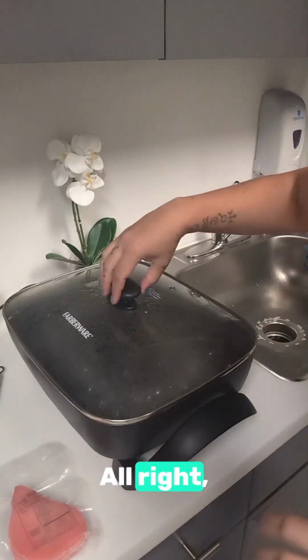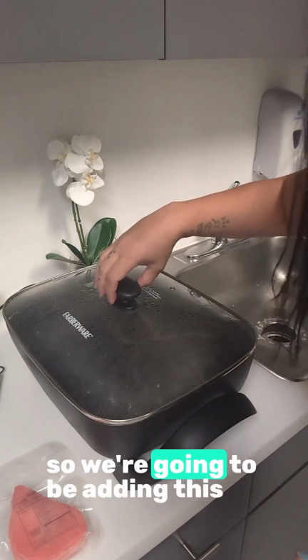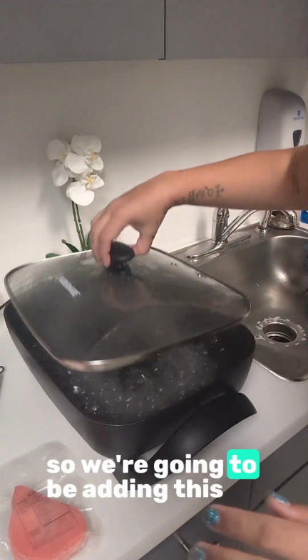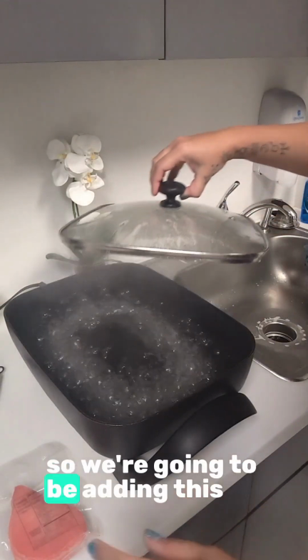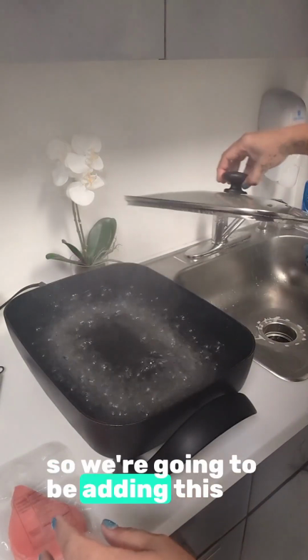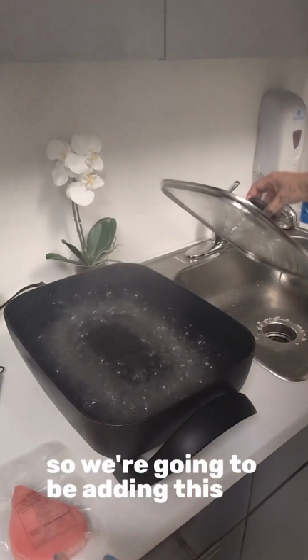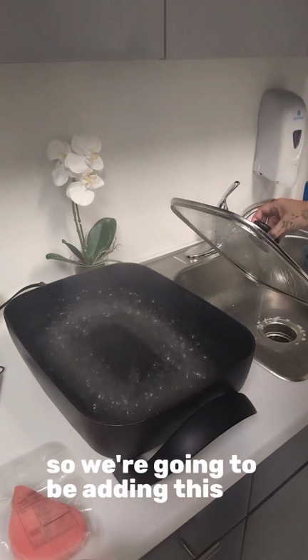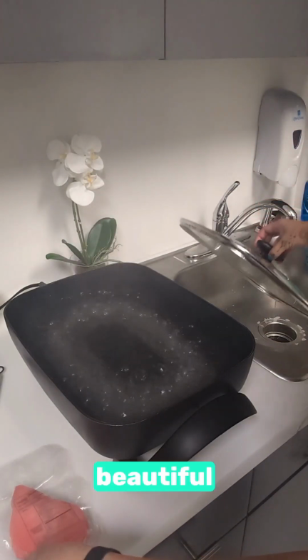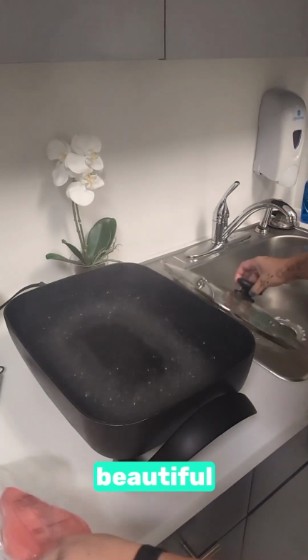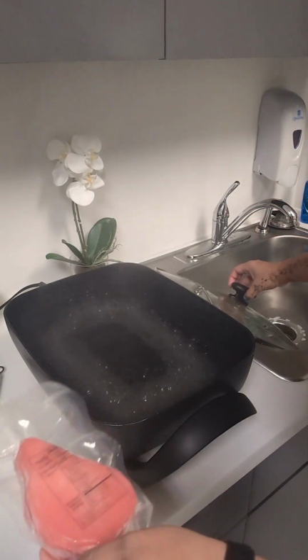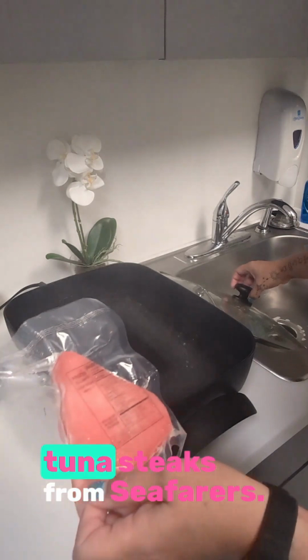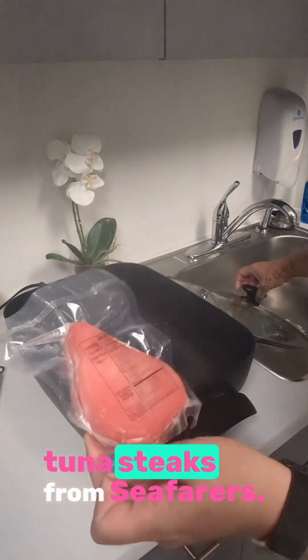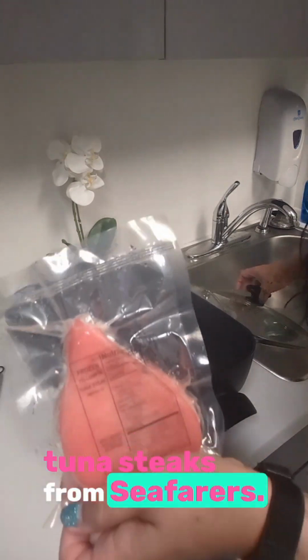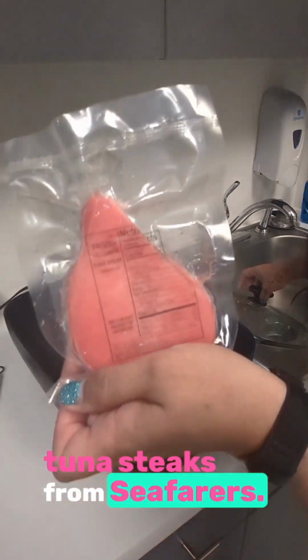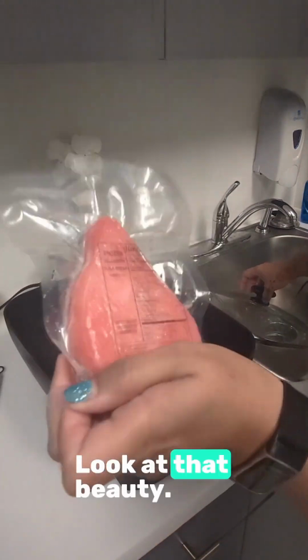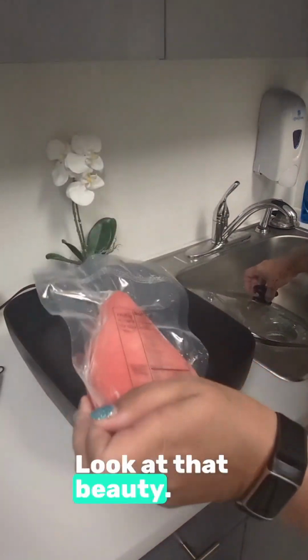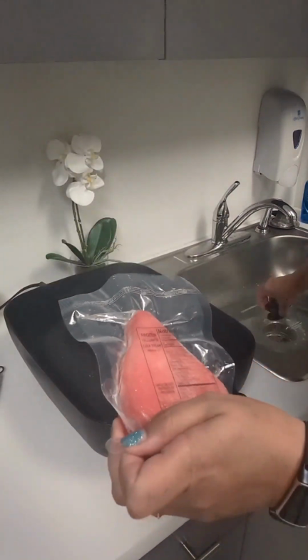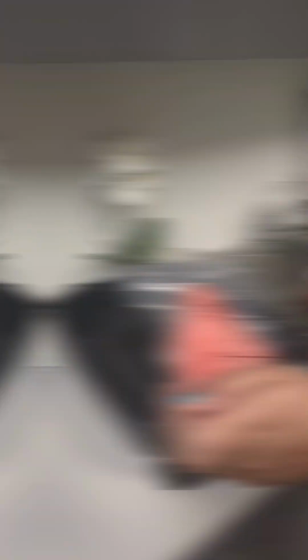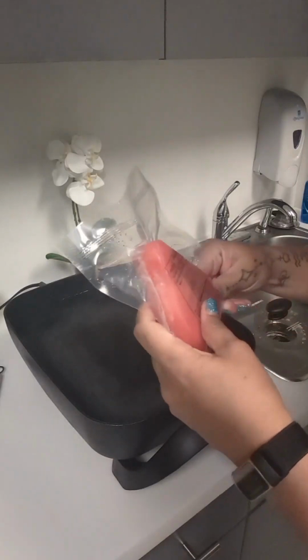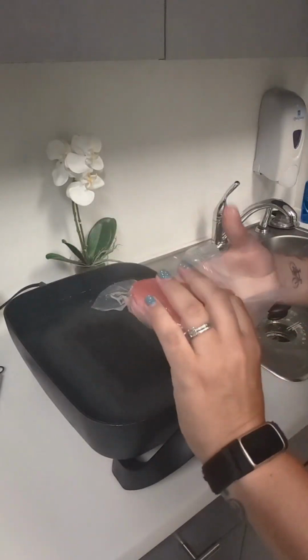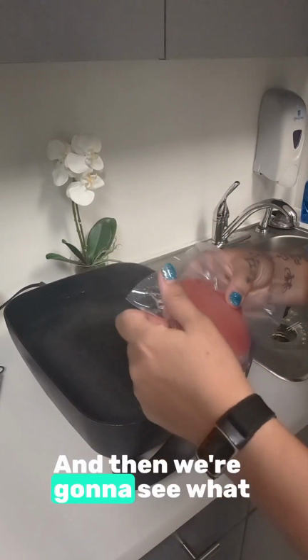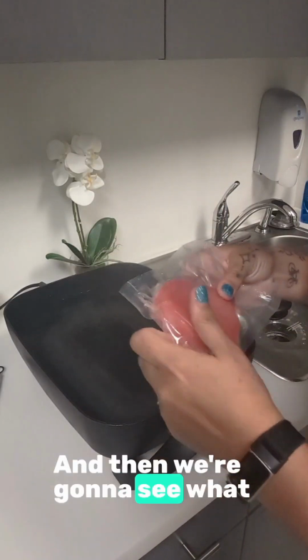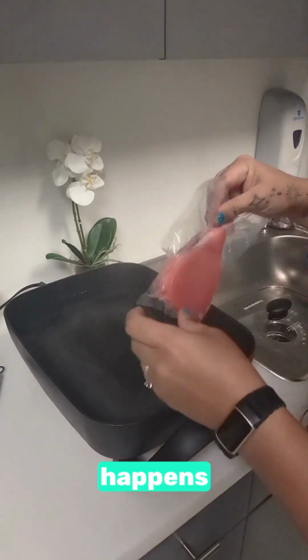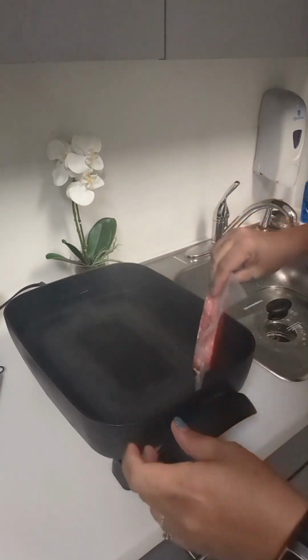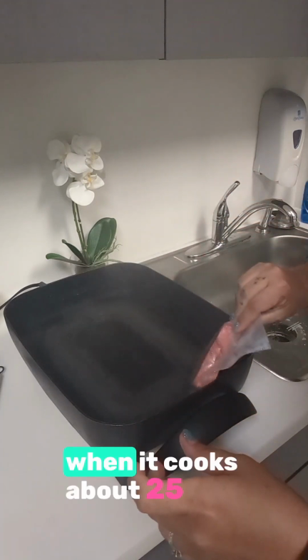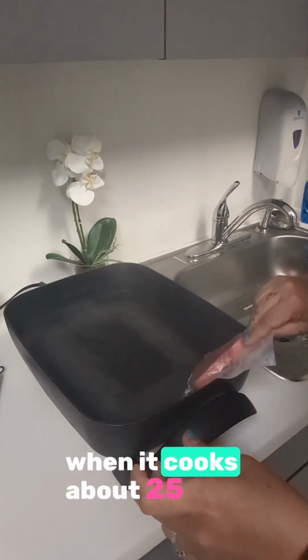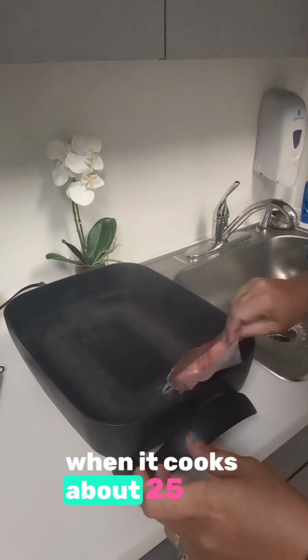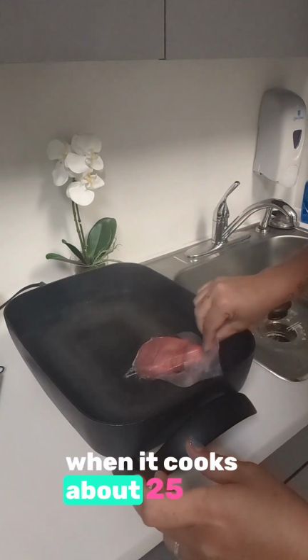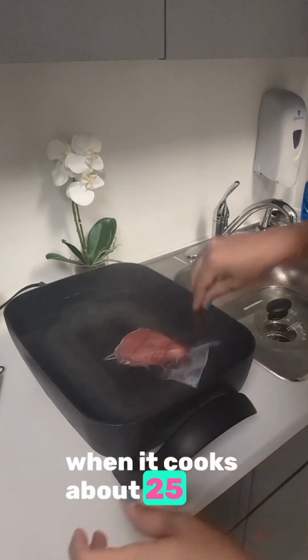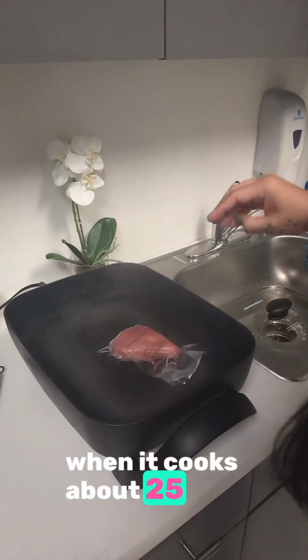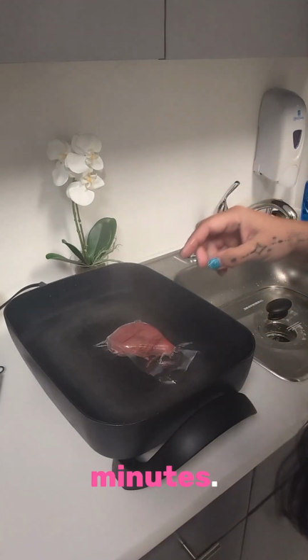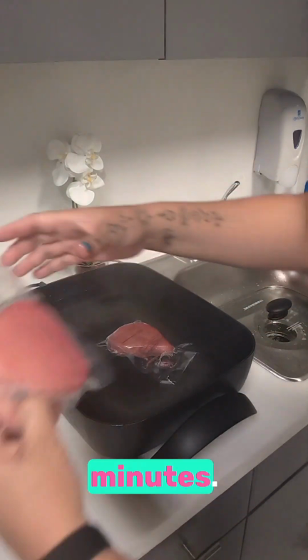We're going to be adding these beautiful tuna steaks from Seafarers. Look at that beauty. And then we're going to see what happens when it cooks for about 25 minutes.